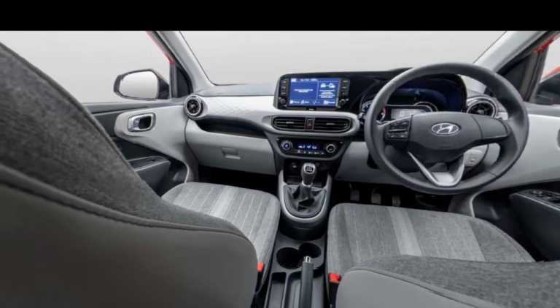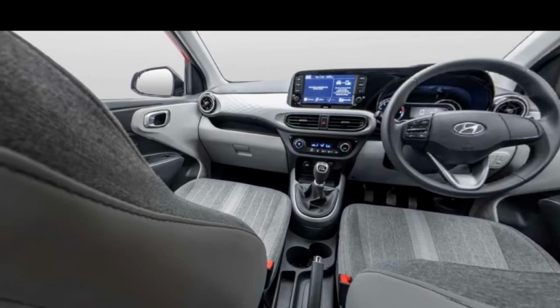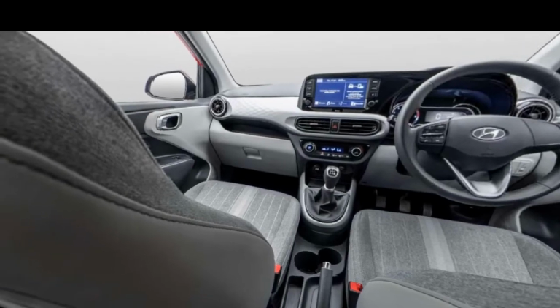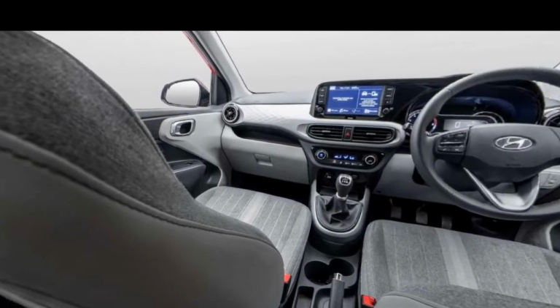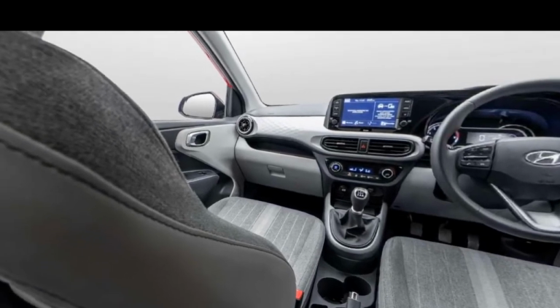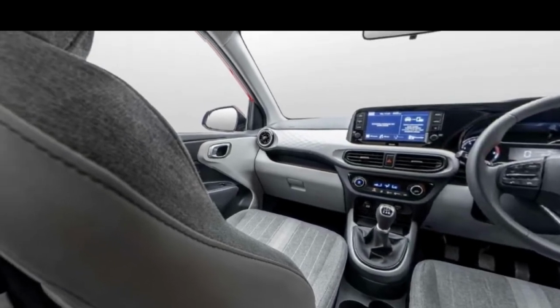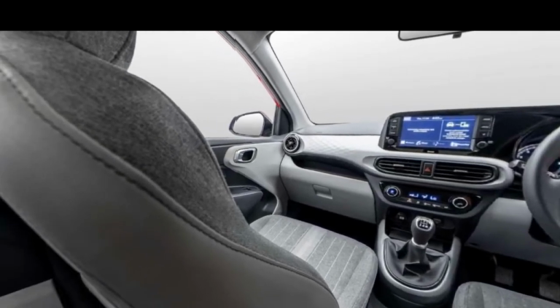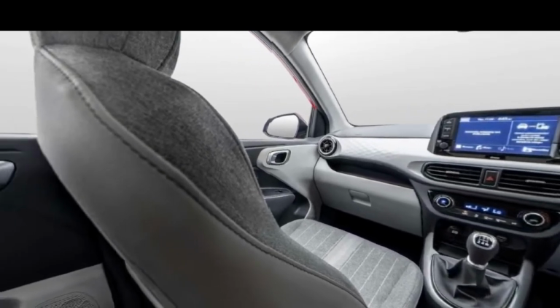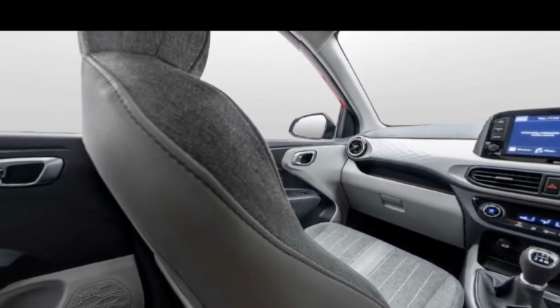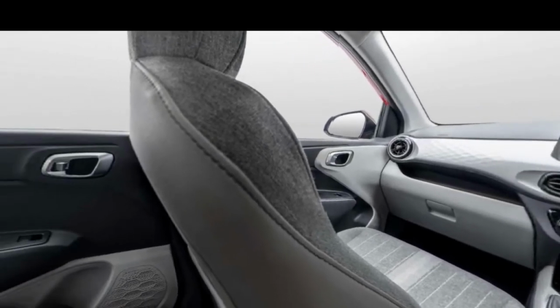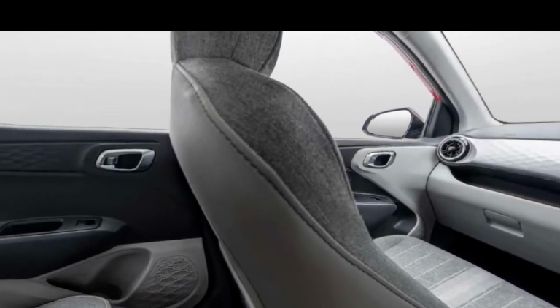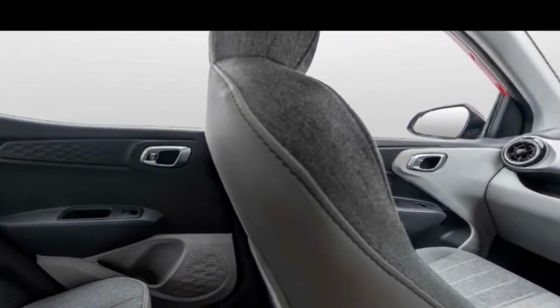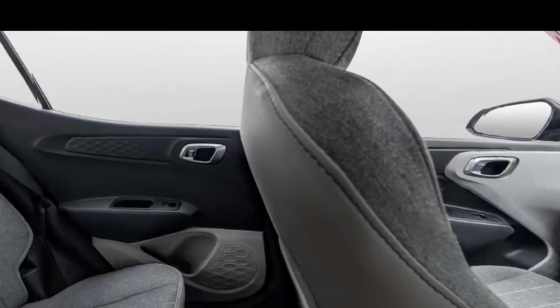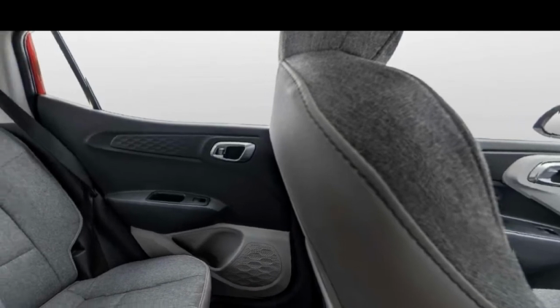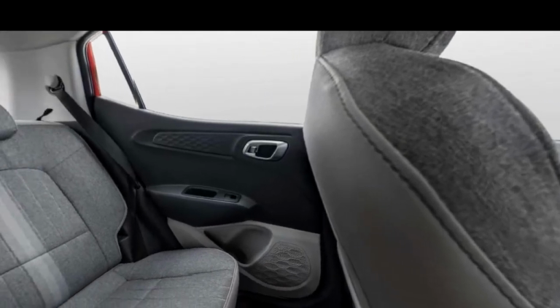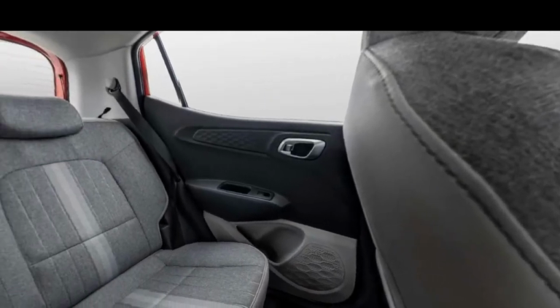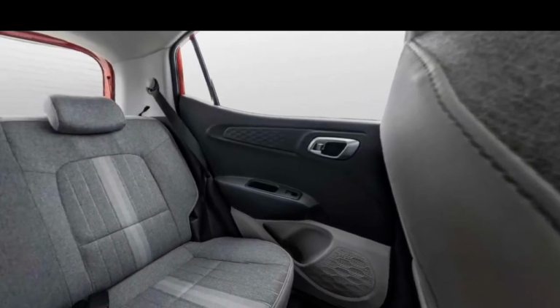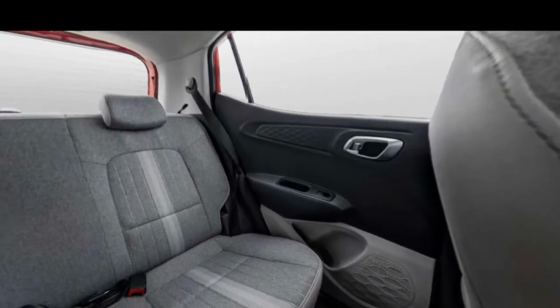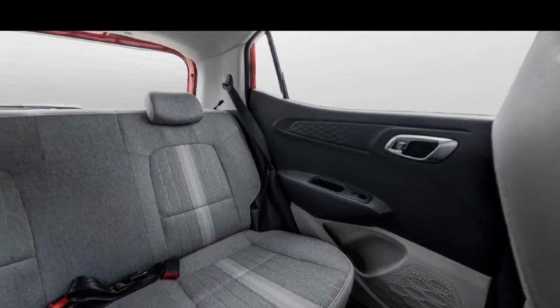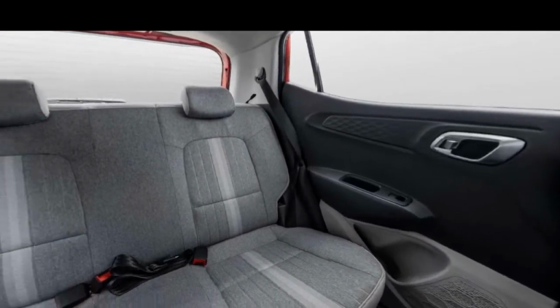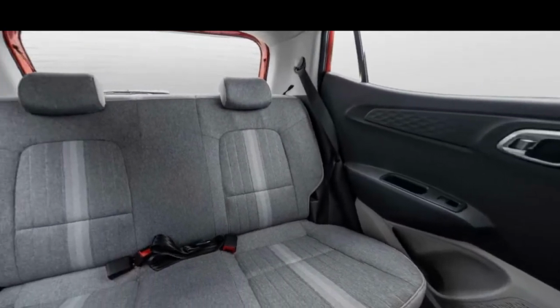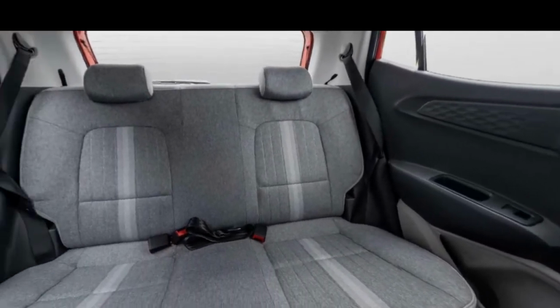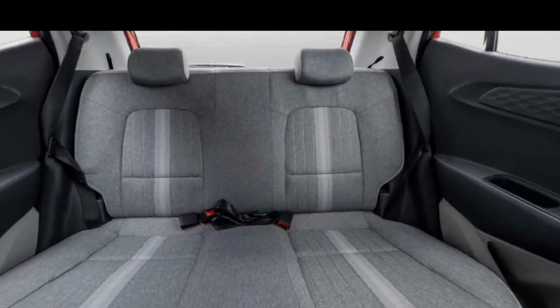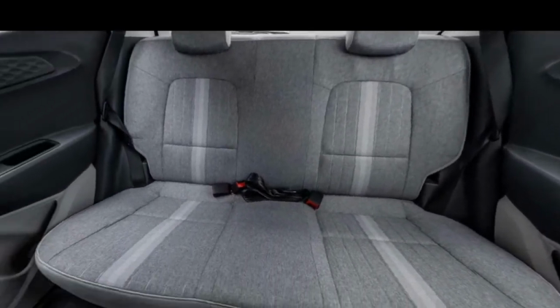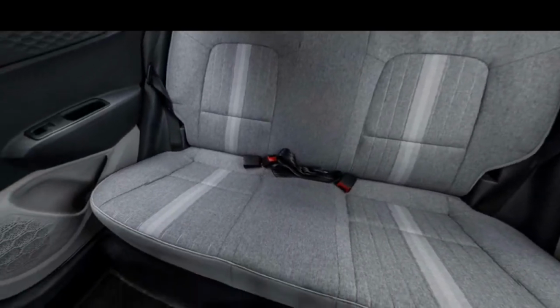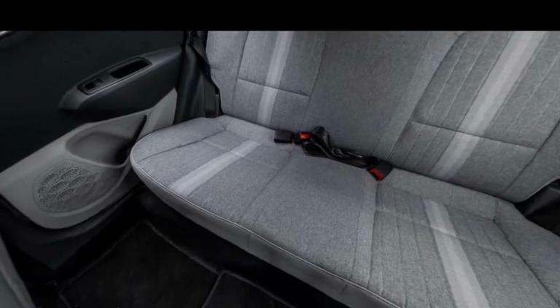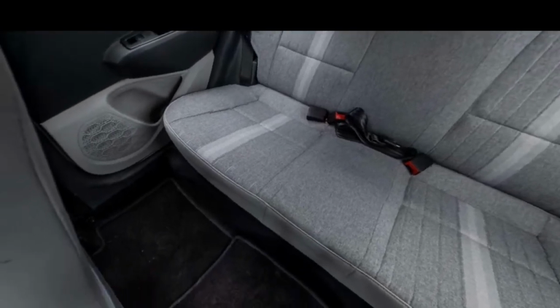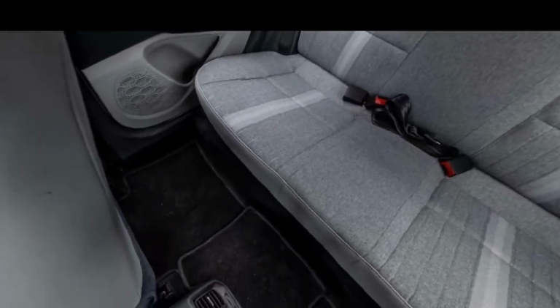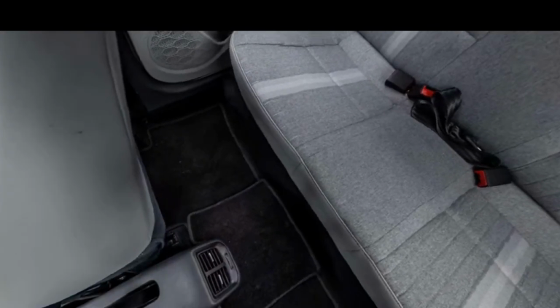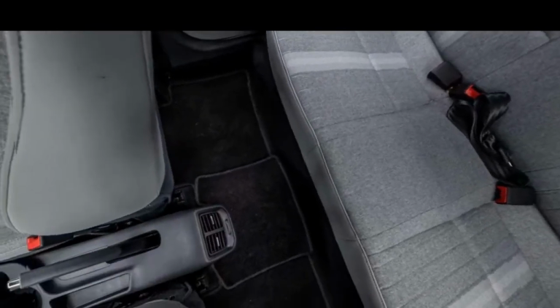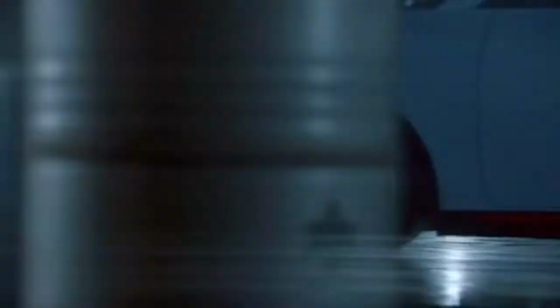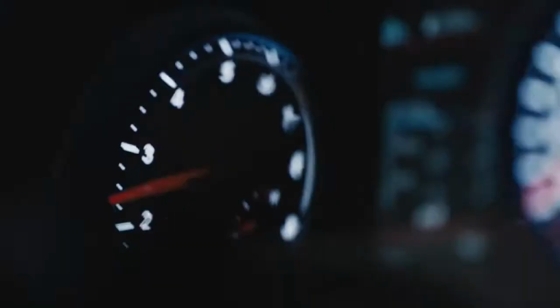Other interior features include a semi-digital cluster with digital clock and digital odometer, power windows, a remote fuel filler, leather upholstery, and a remote boot pre-release.